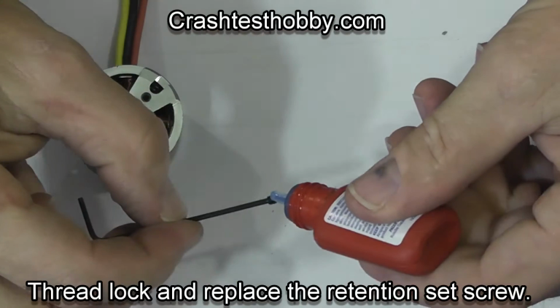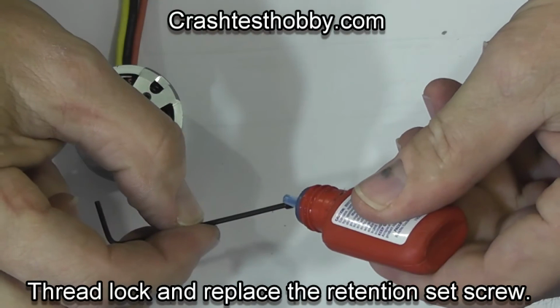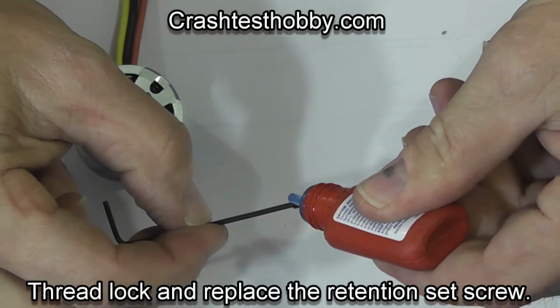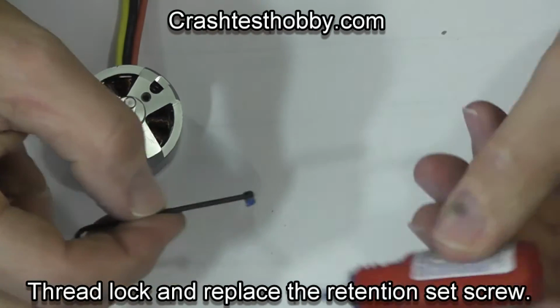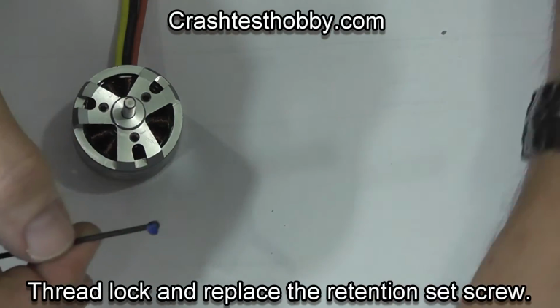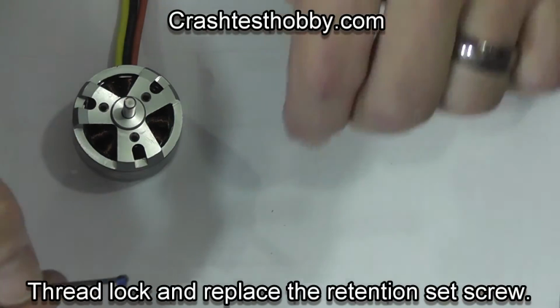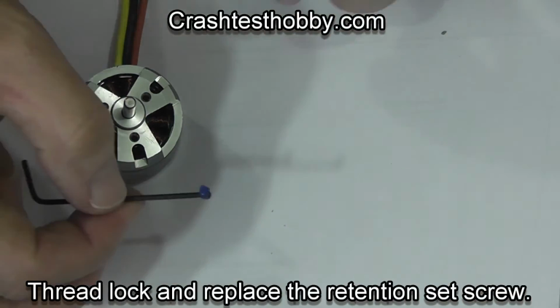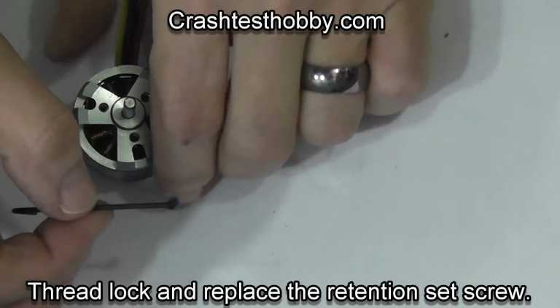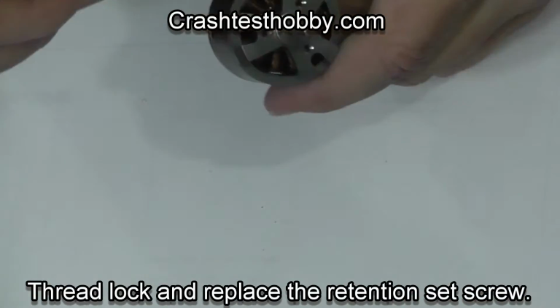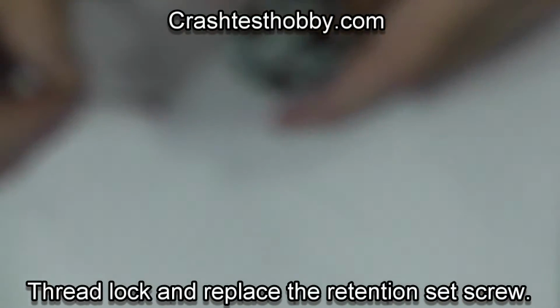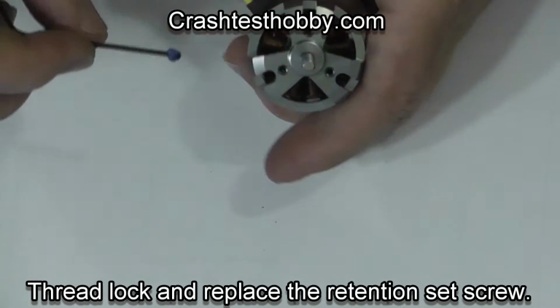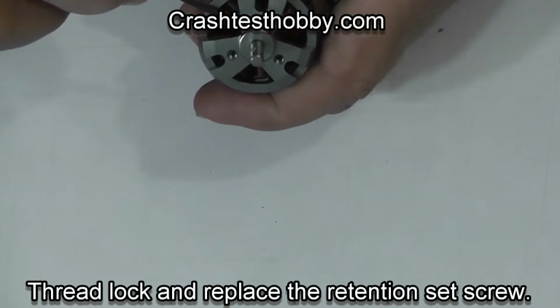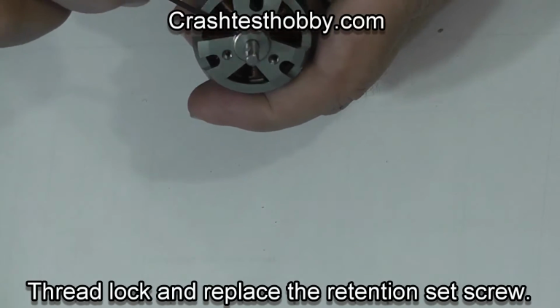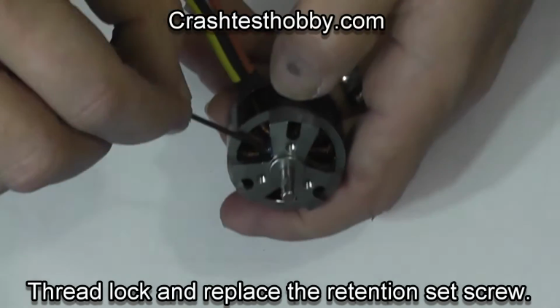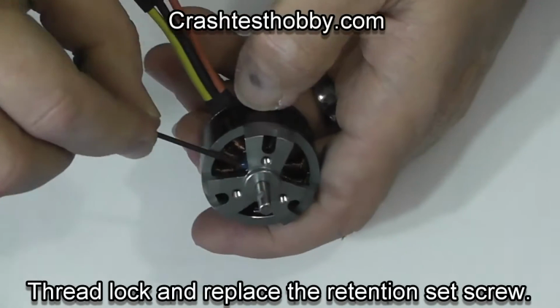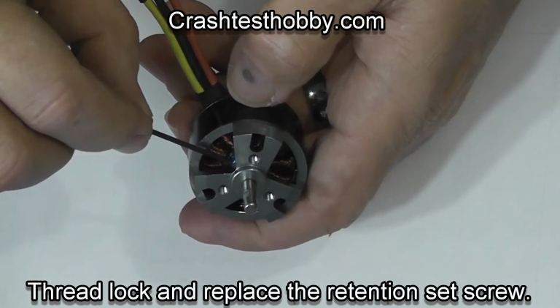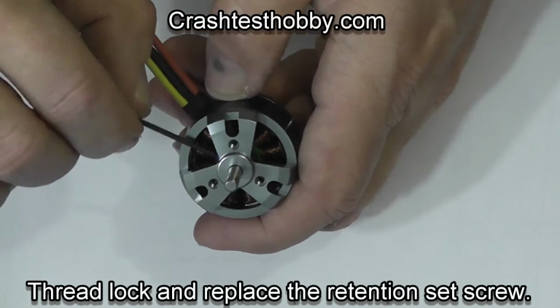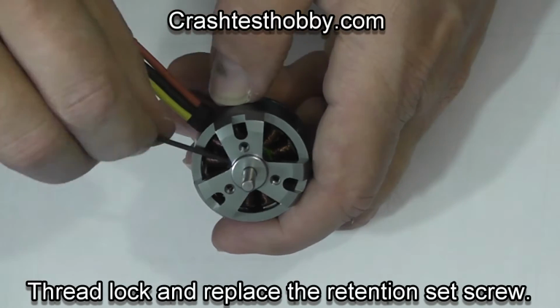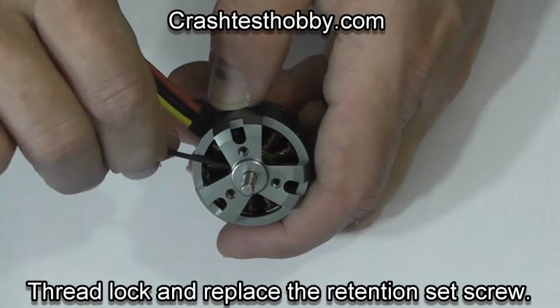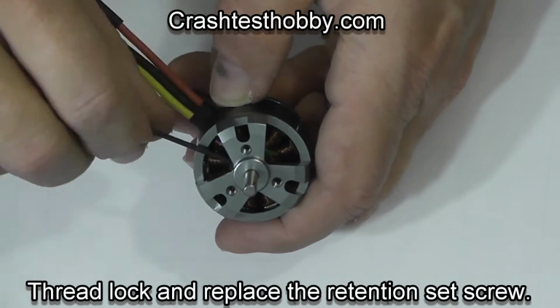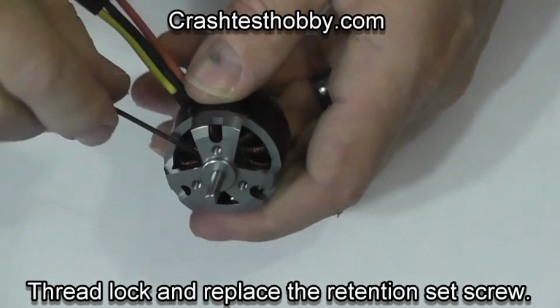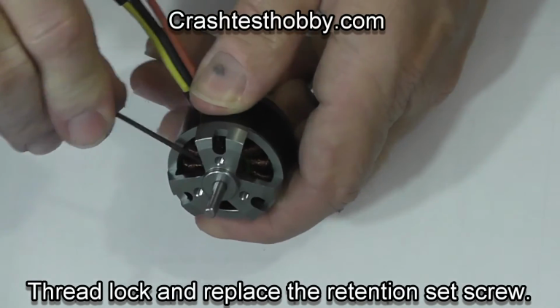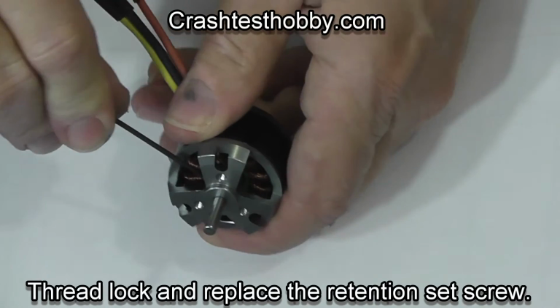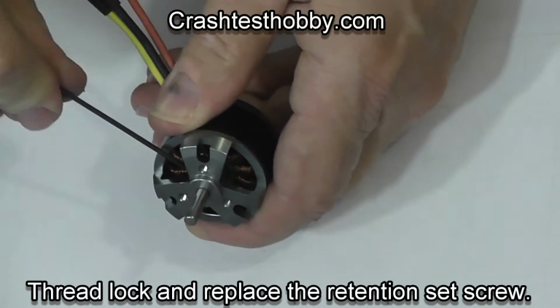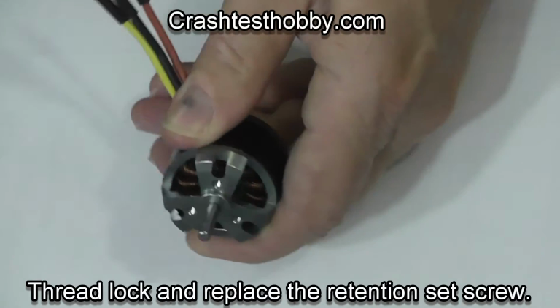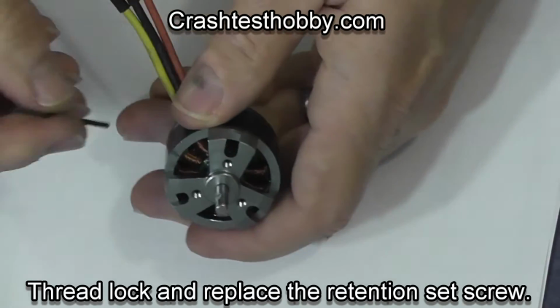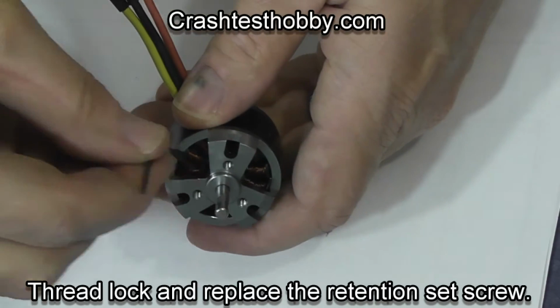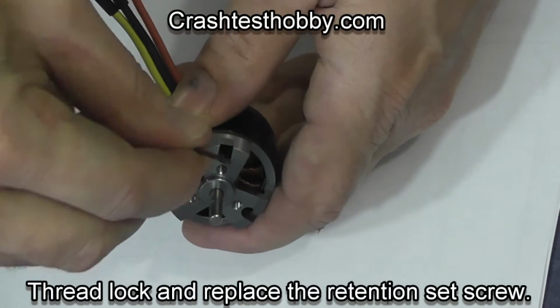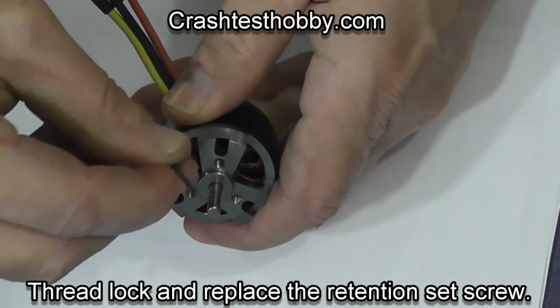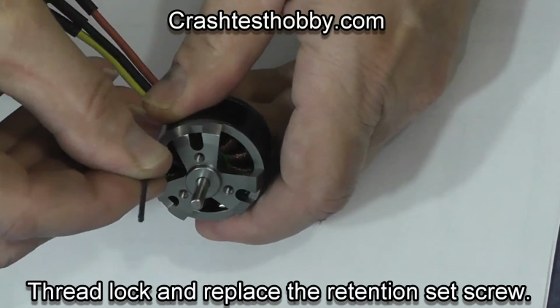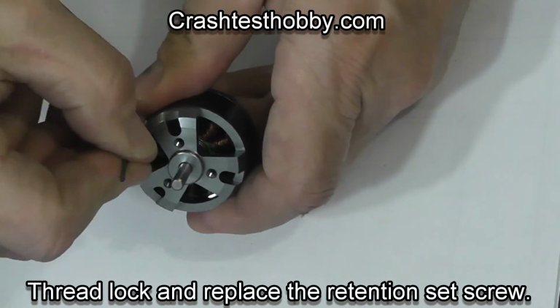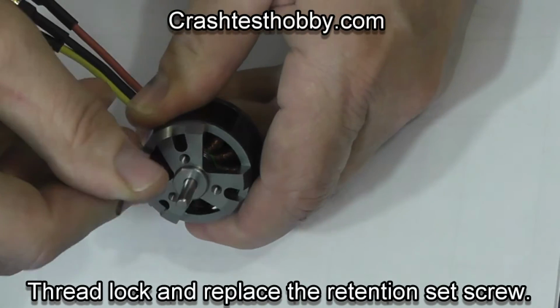Now after you've got the shaft in position, put some thread lock on the set screw and put it back in place — make sure you get it plenty tight. You don't want the bell coming off your motor.